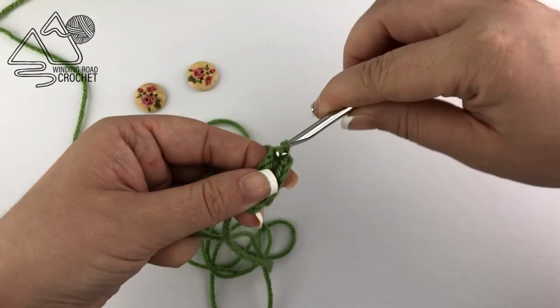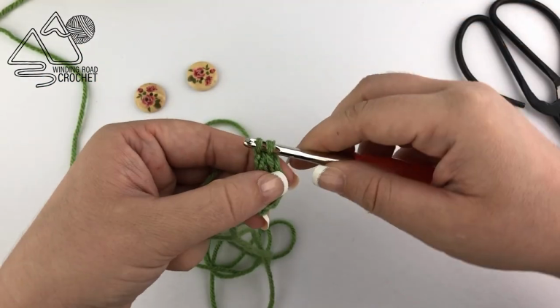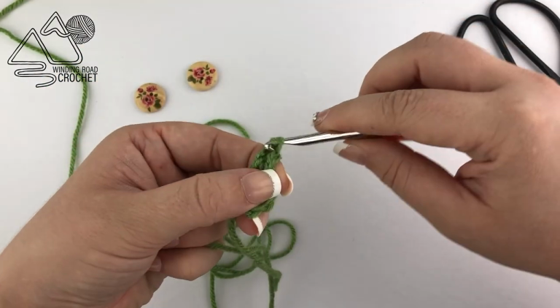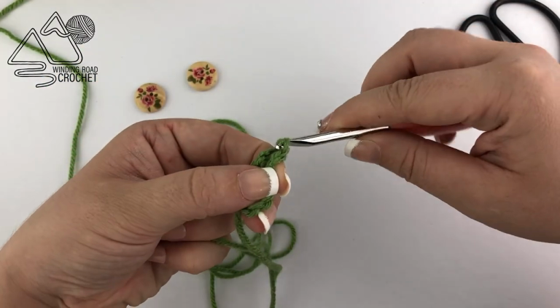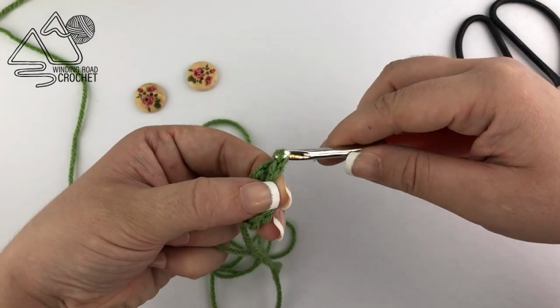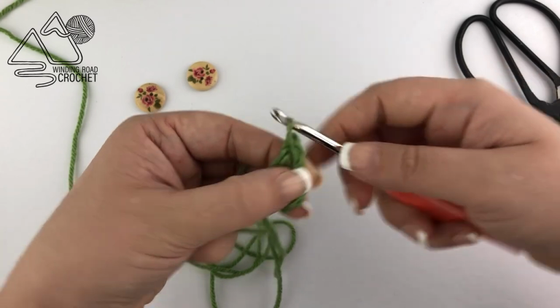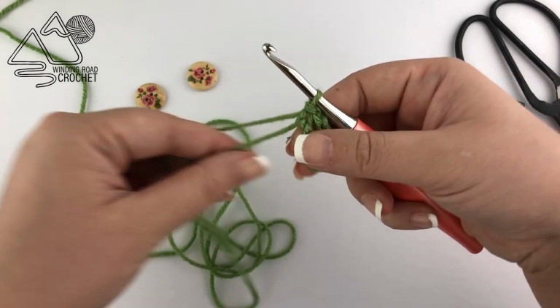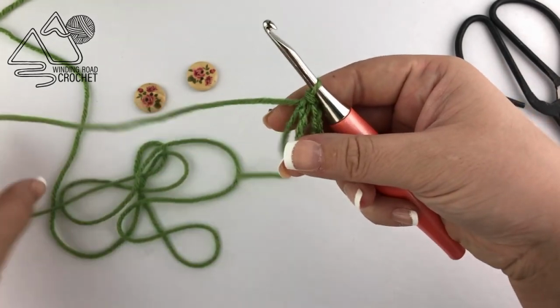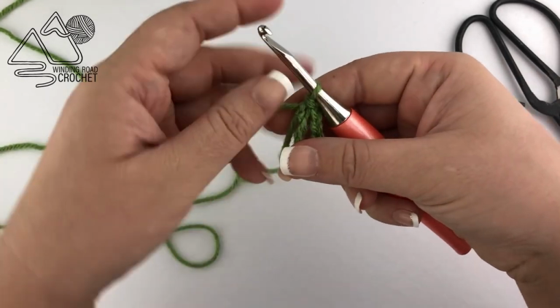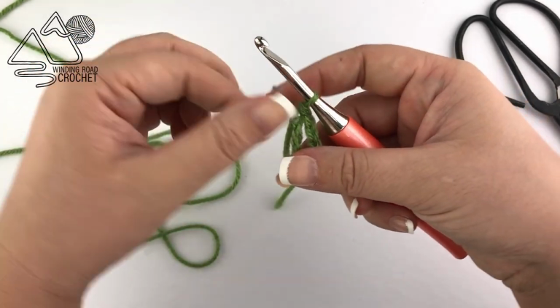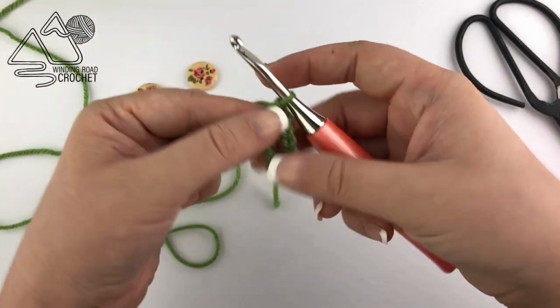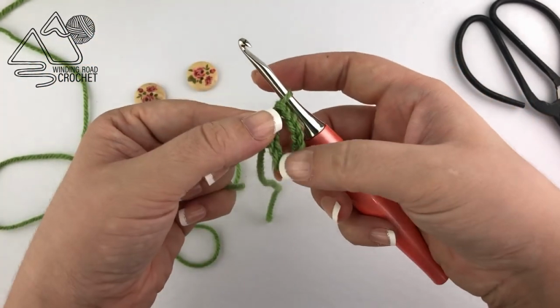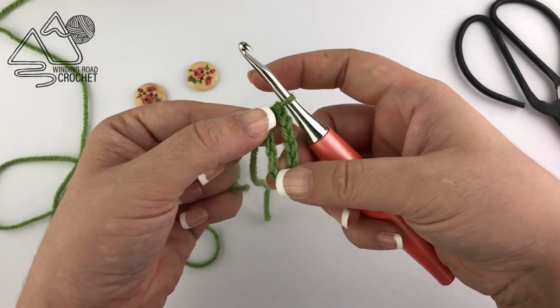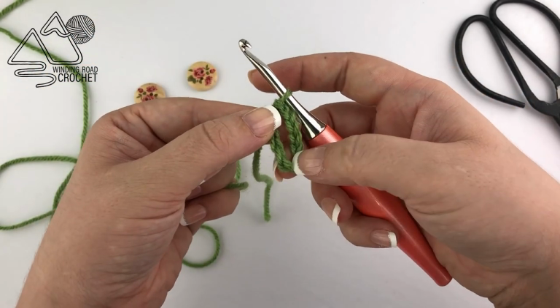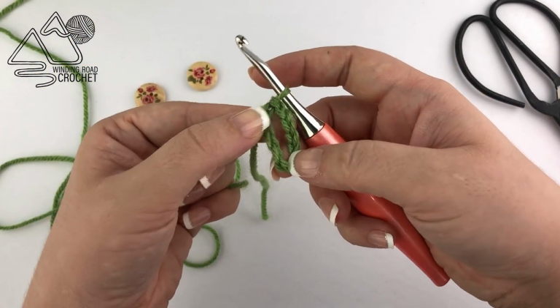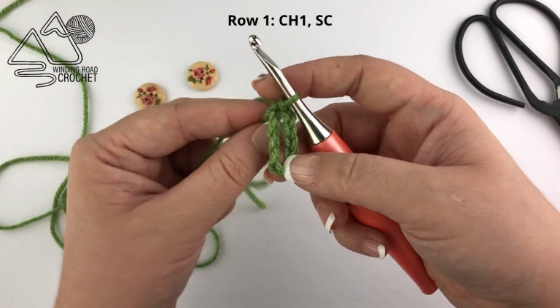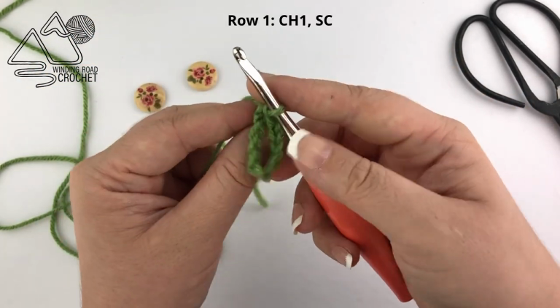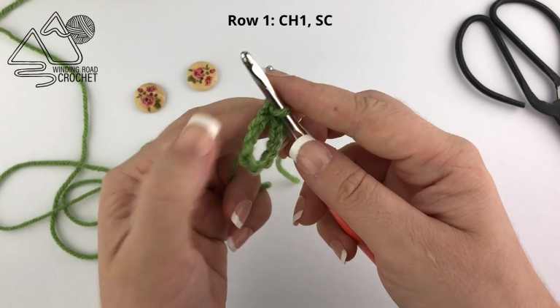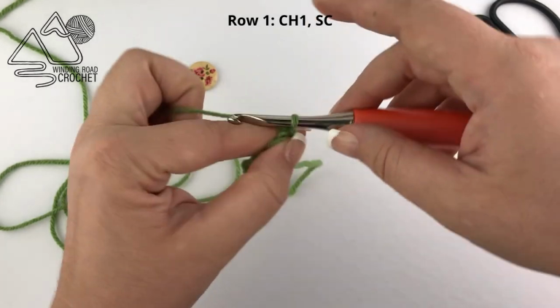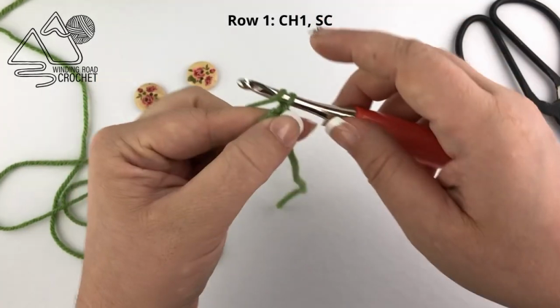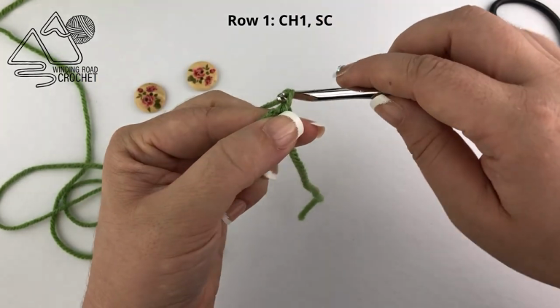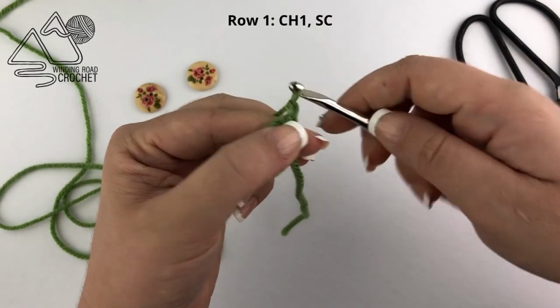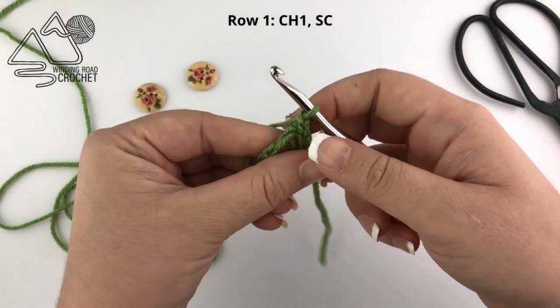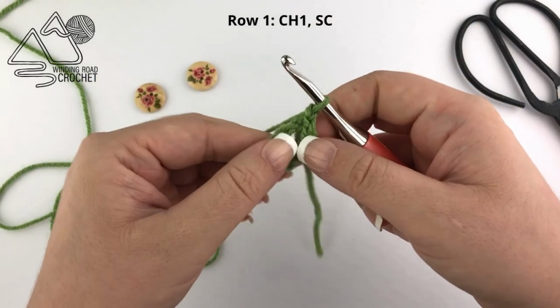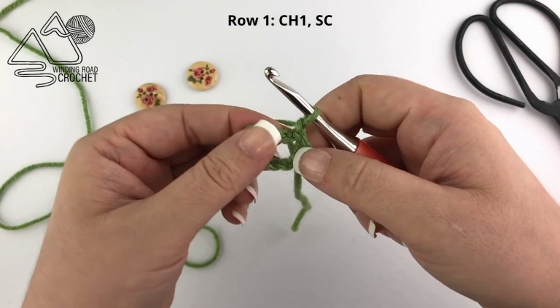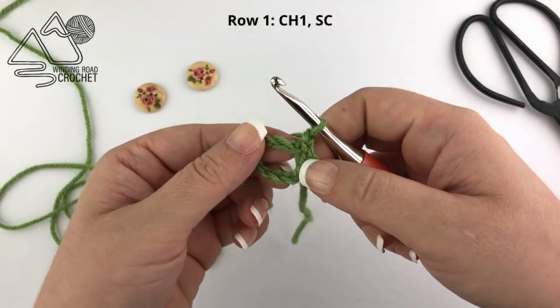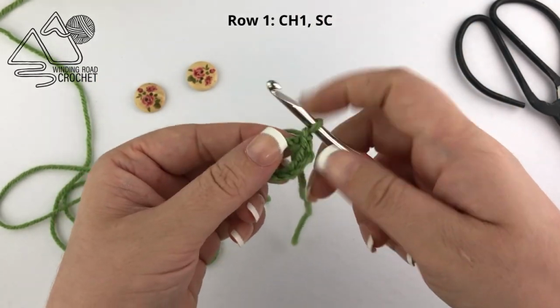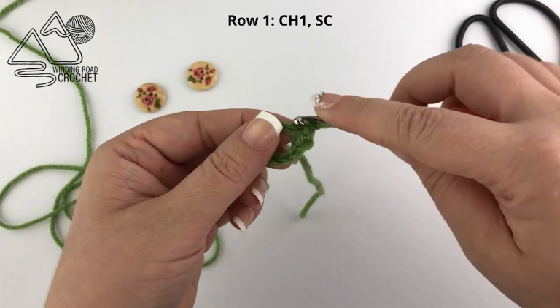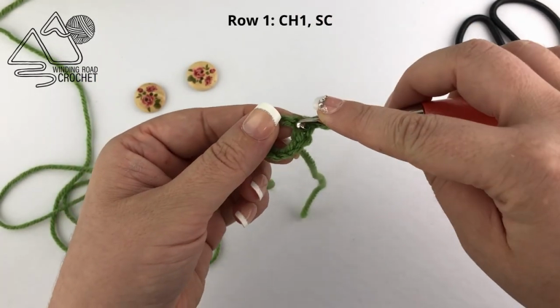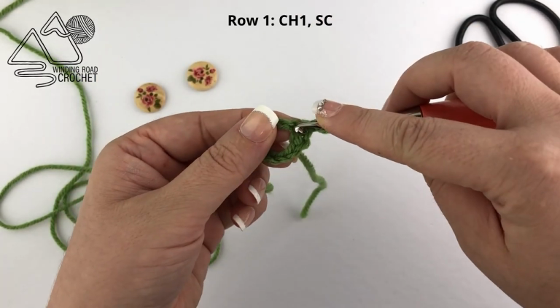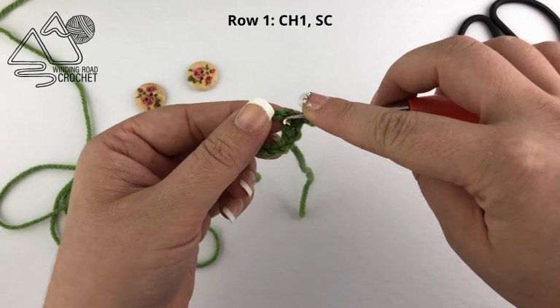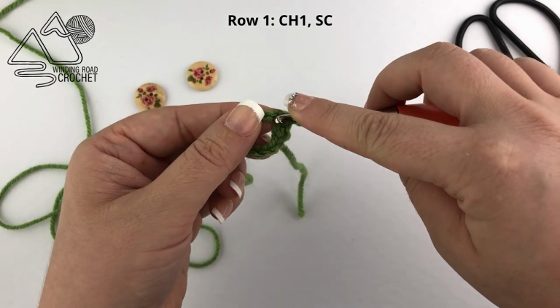Pull that through to slip stitch to the first chain and now we're ready to start our first row. We're going to do this by chaining one and then making a single crochet into the next chain — just one stitch for this row.